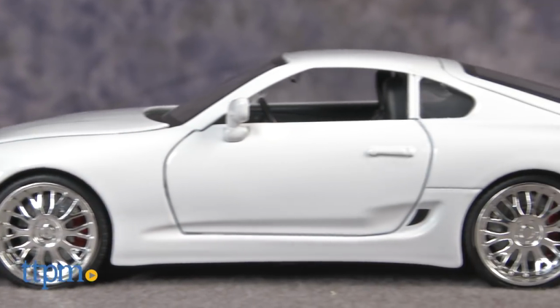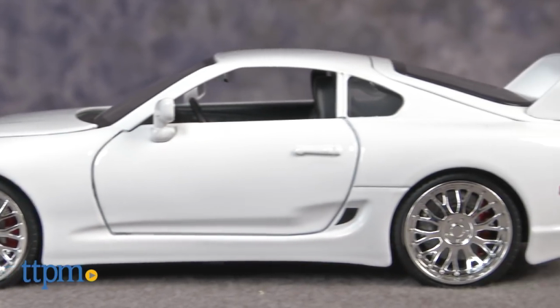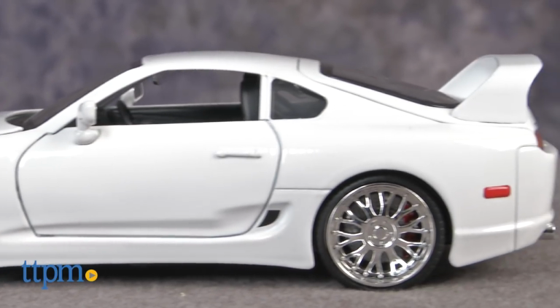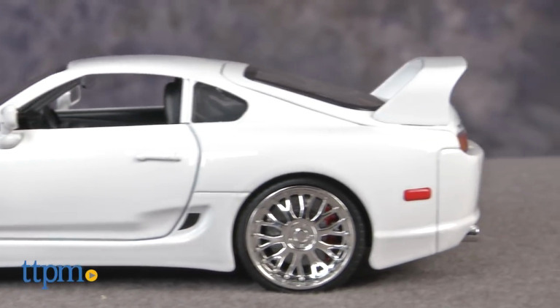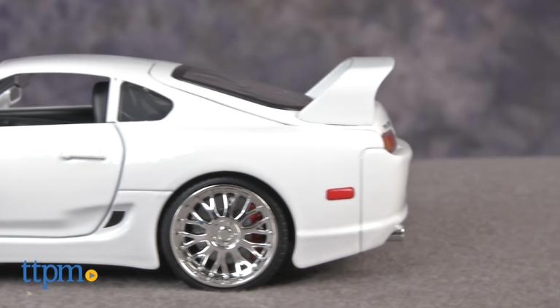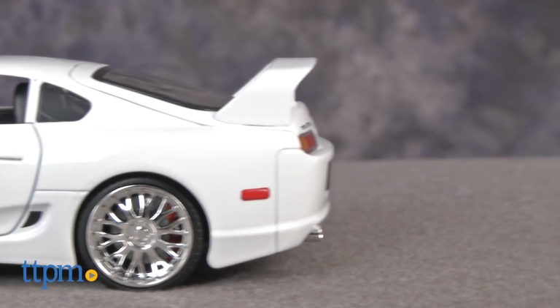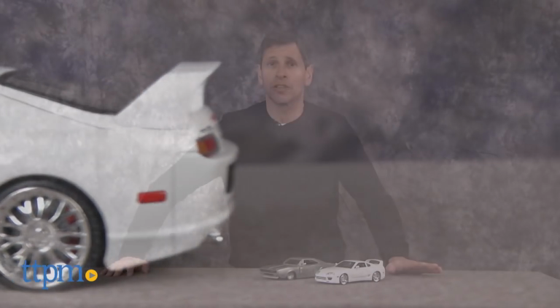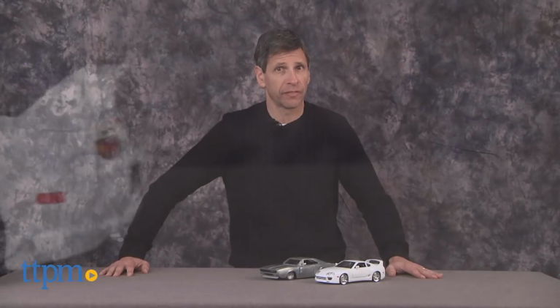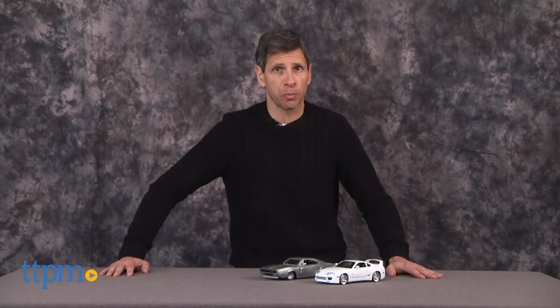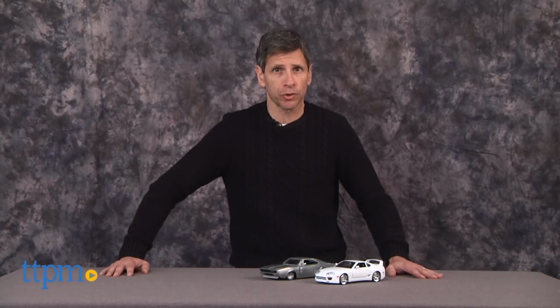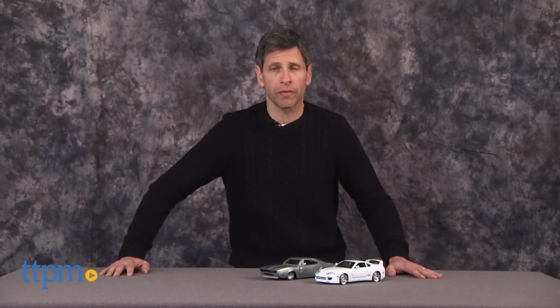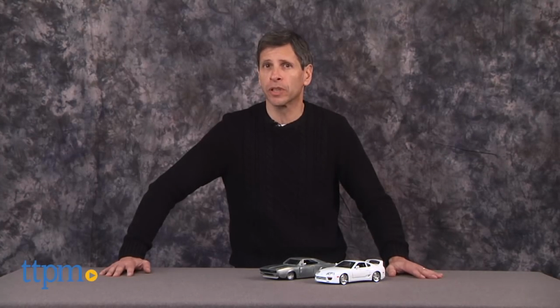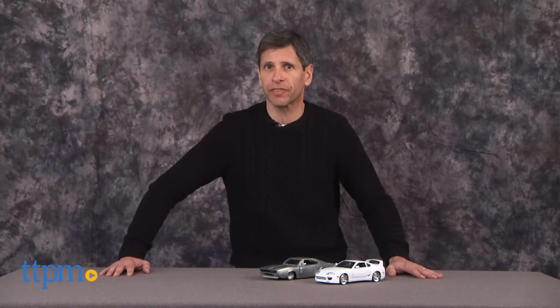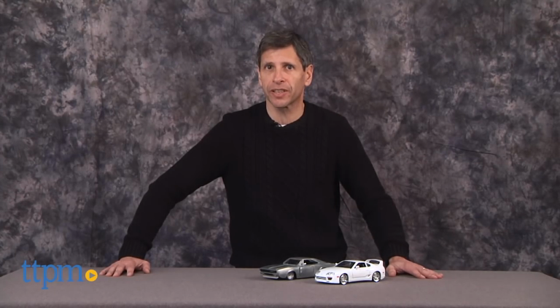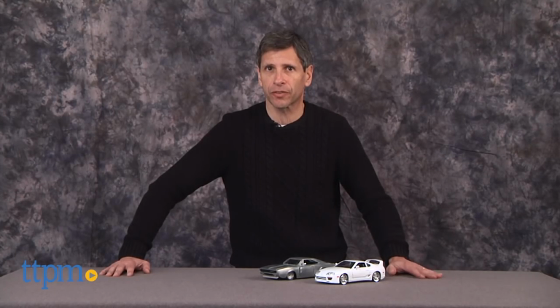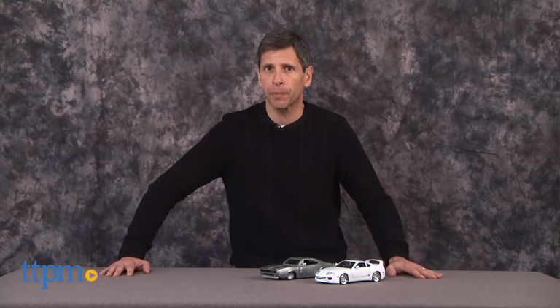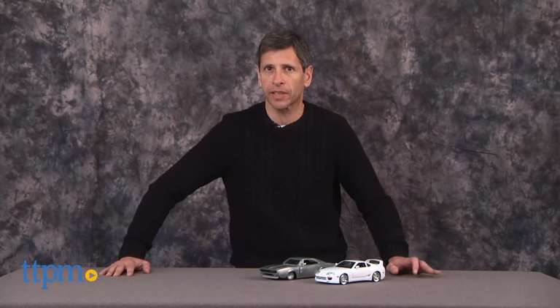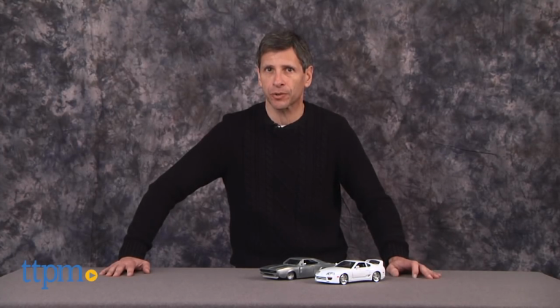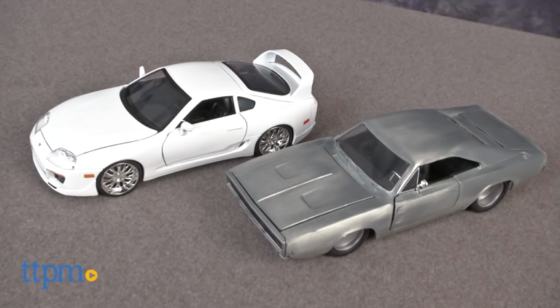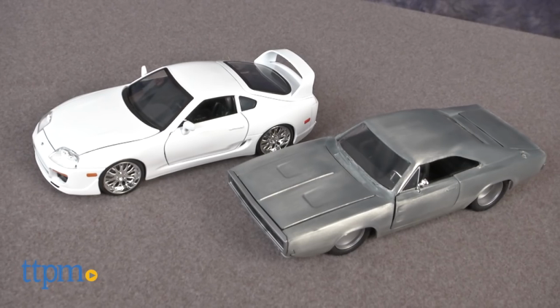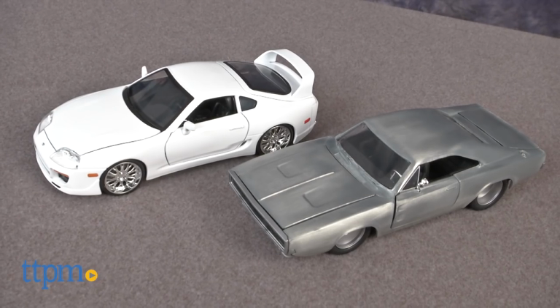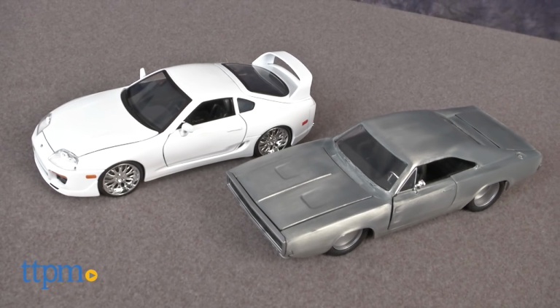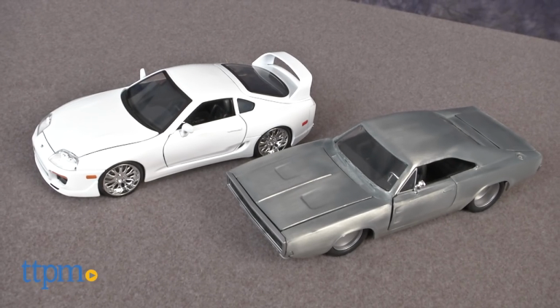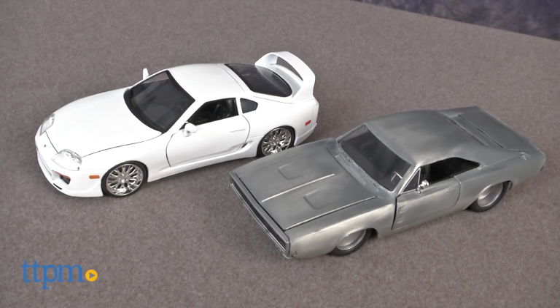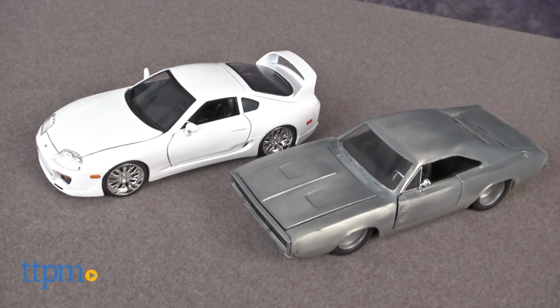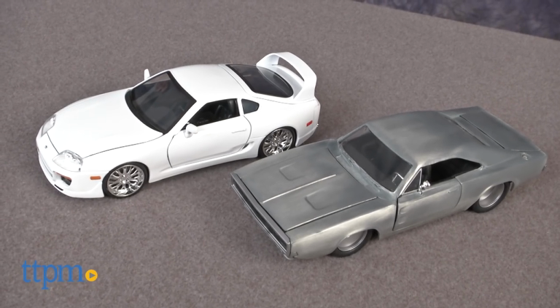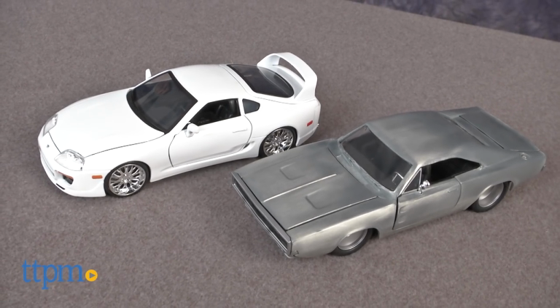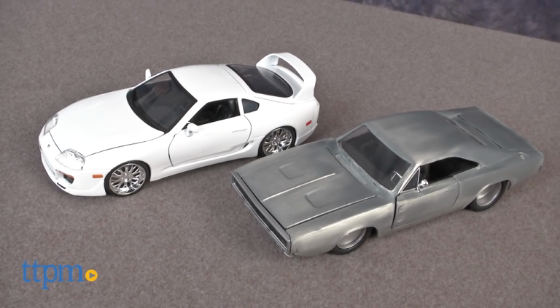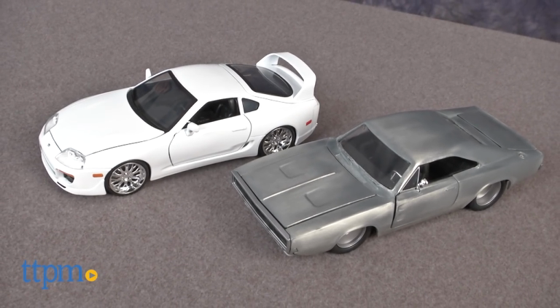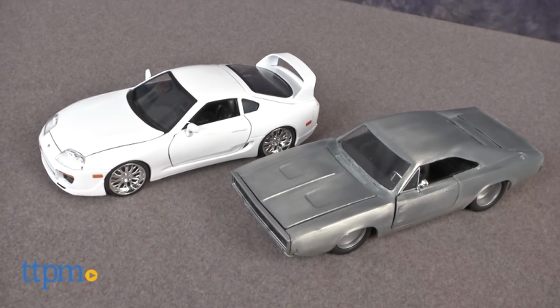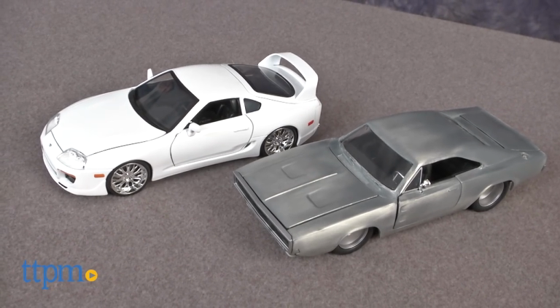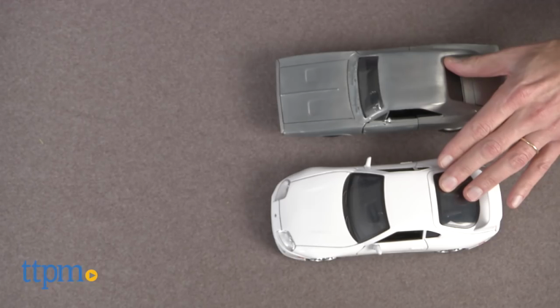One thing to be aware of with this set: it's very hard to get out of the package. You'll need a very small screwdriver — we were a little bit frustrated, it took three people to get the screws out, they were quite firmly put in. So plan on taking a few minutes to do that.